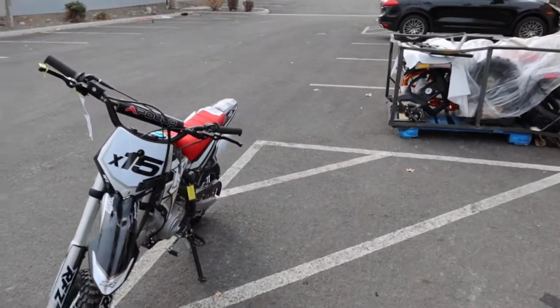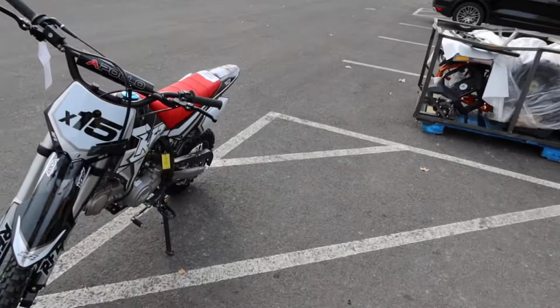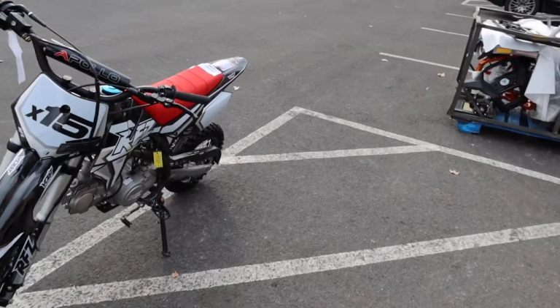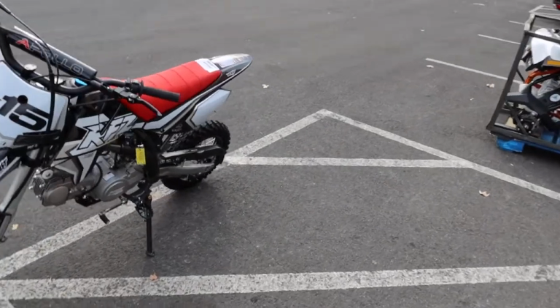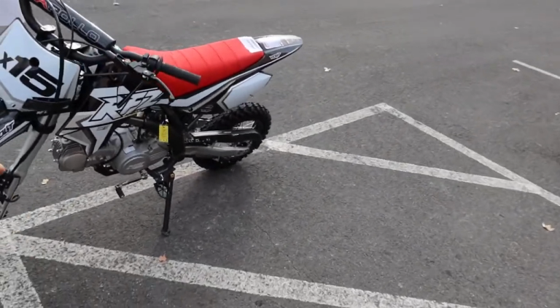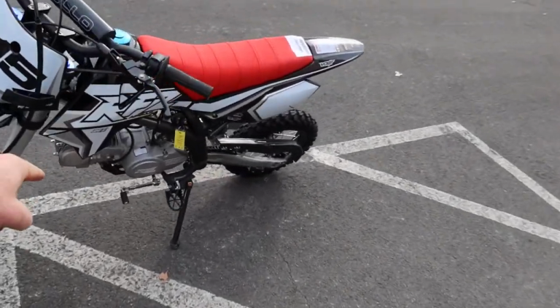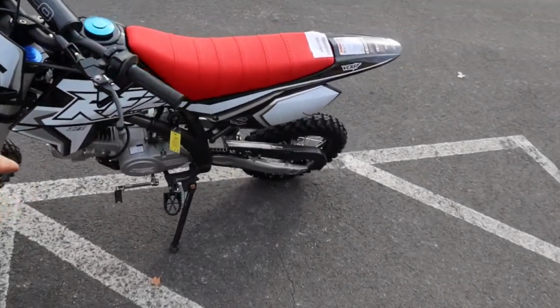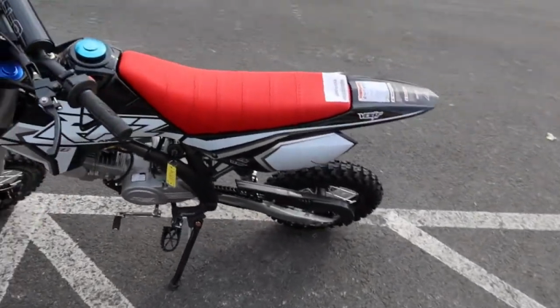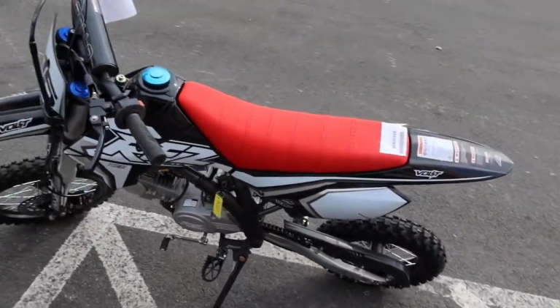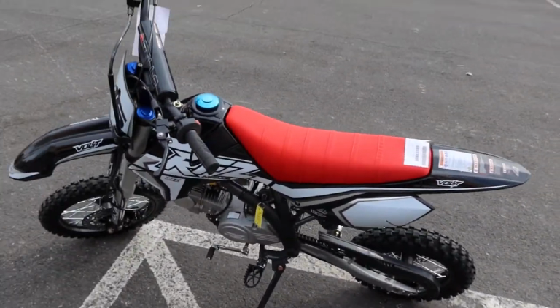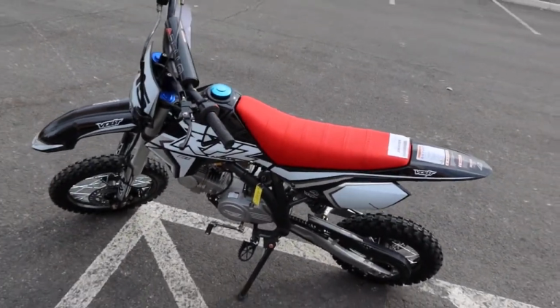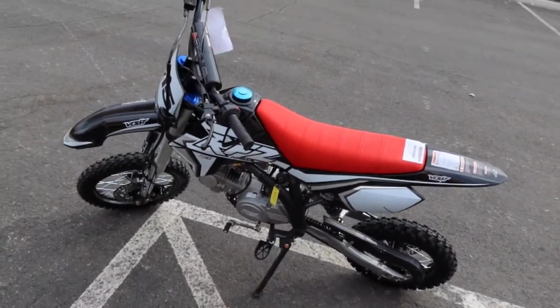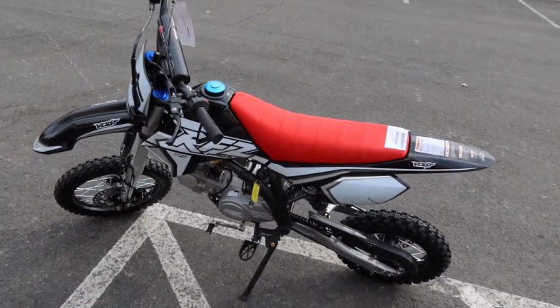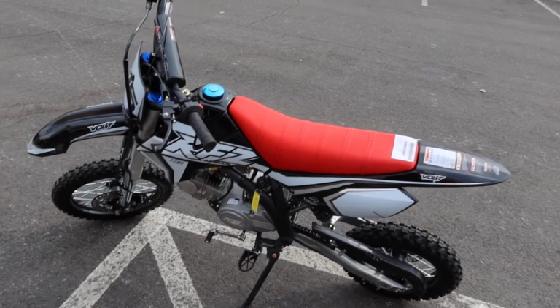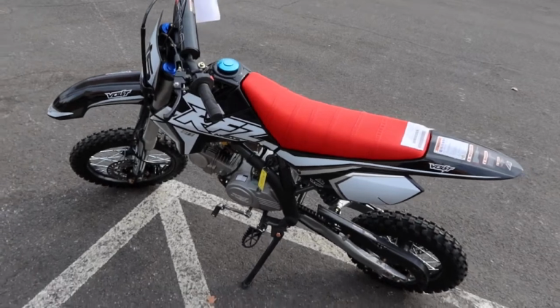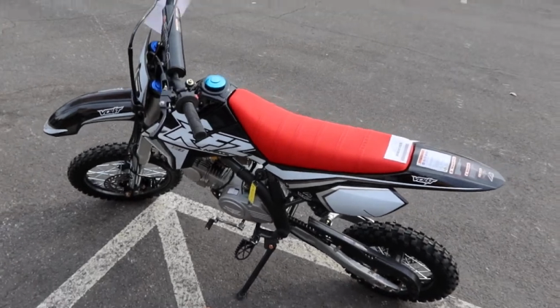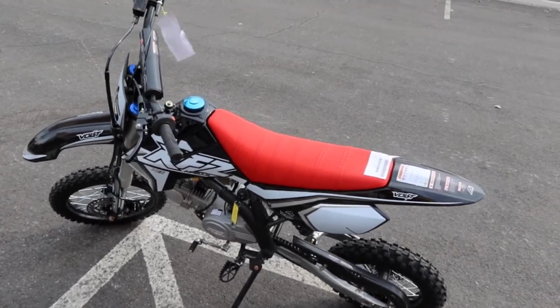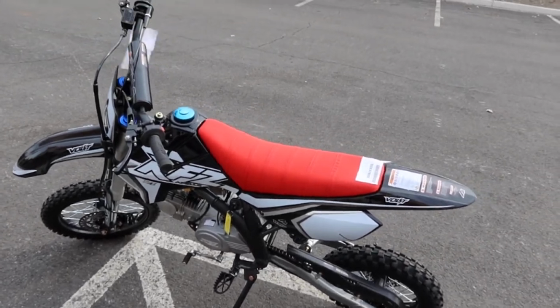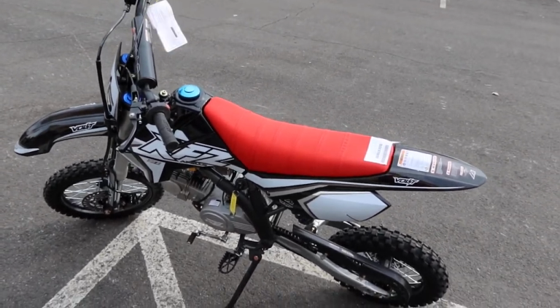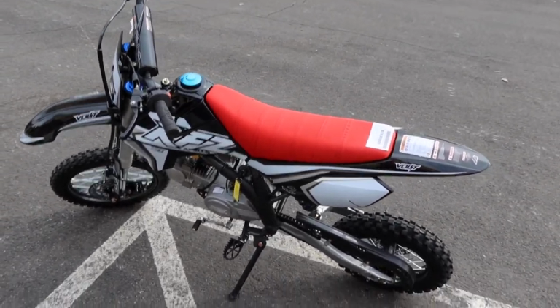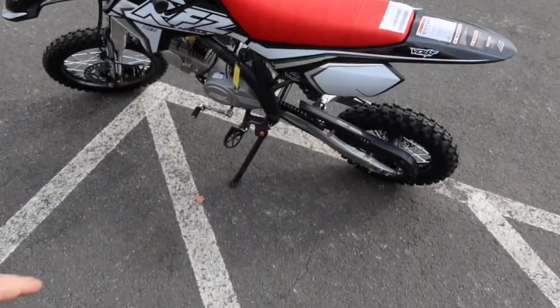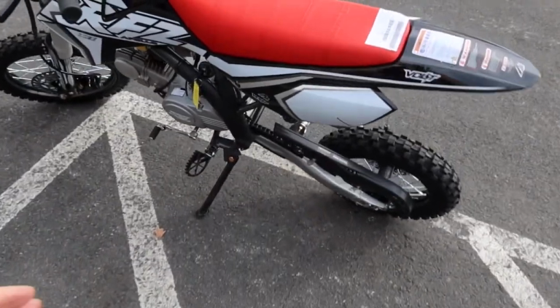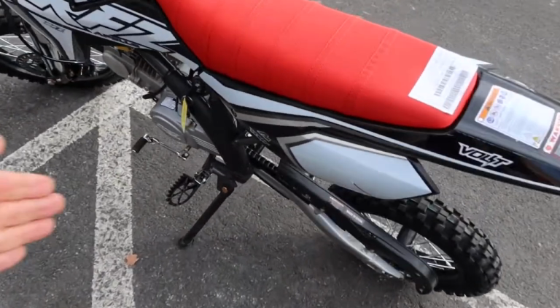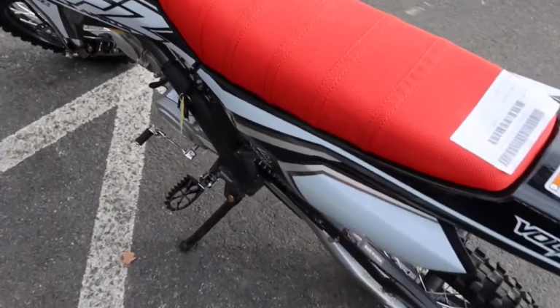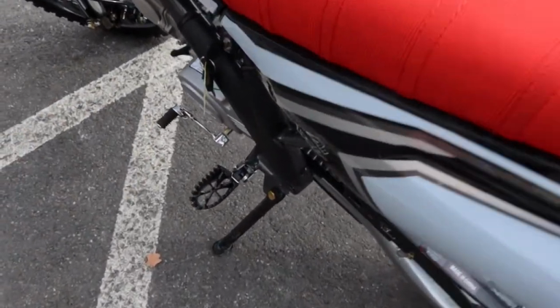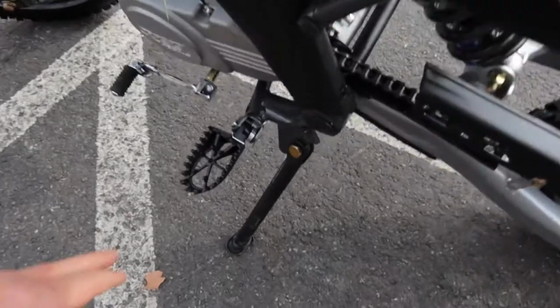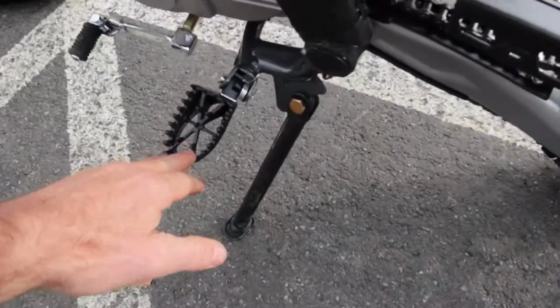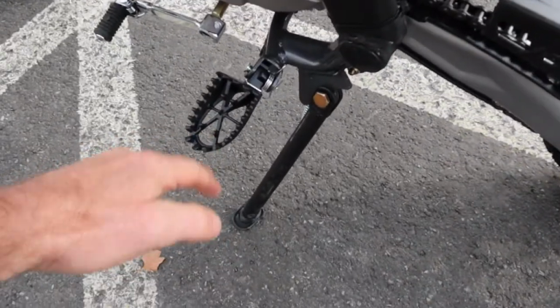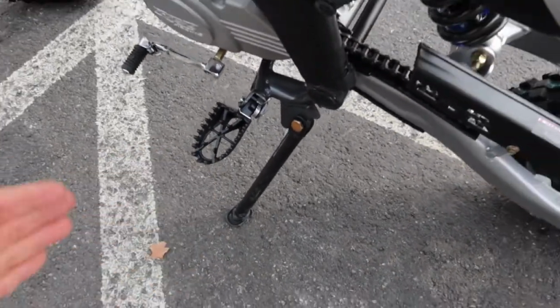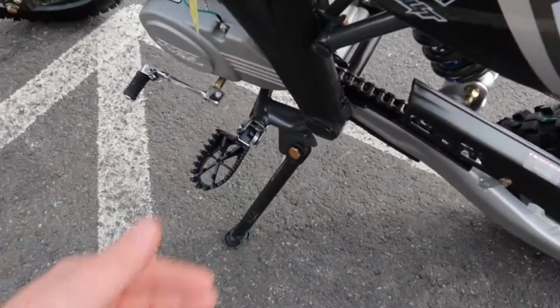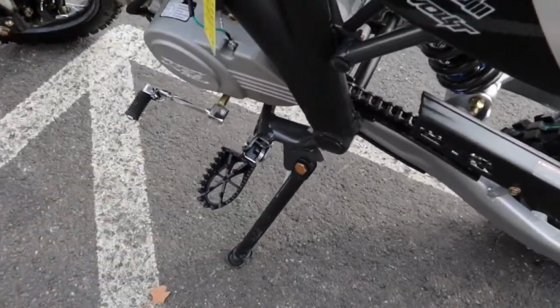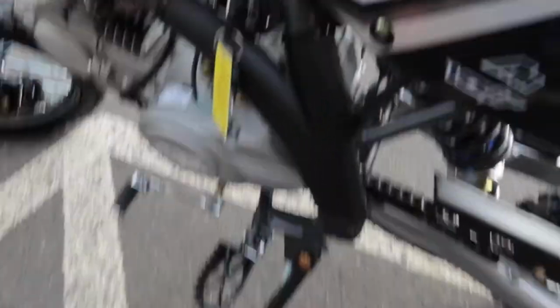You've got the shifter here on the left side. Neutral is in the furthest down position and everything shifts up, then back down. You've got some nice, decent, strong, sturdy foot pegs here on both sides.